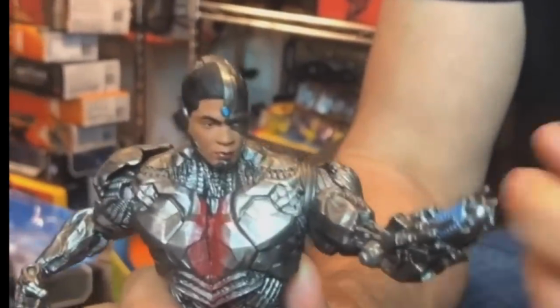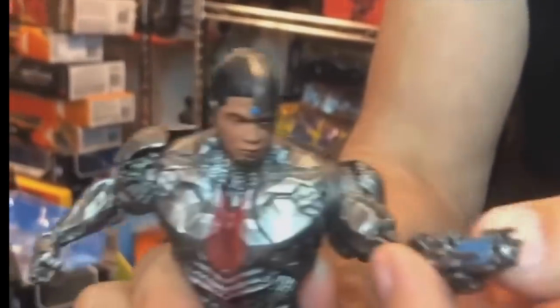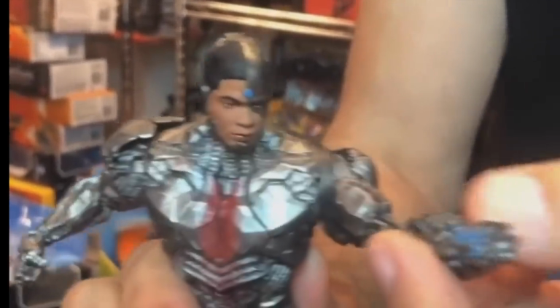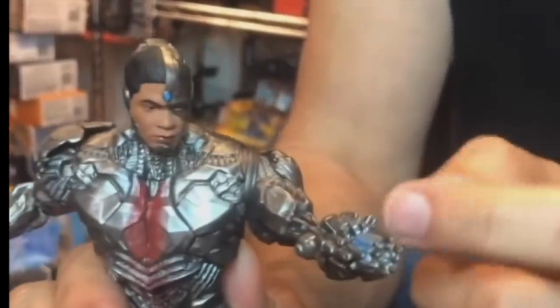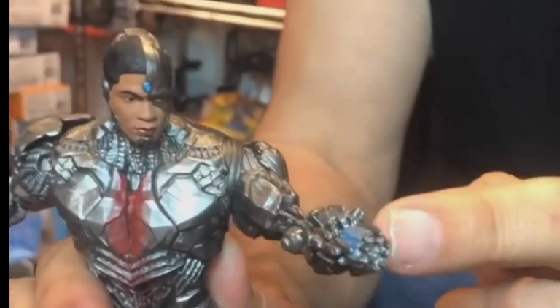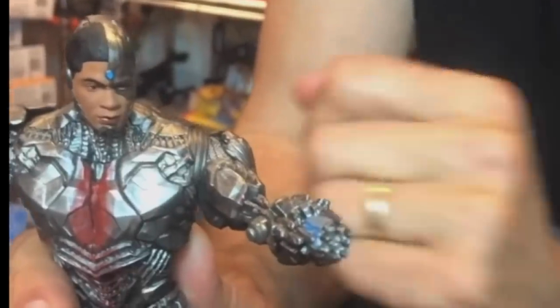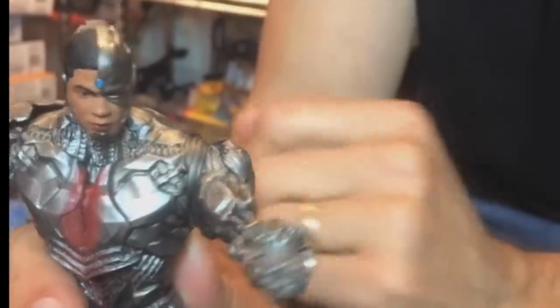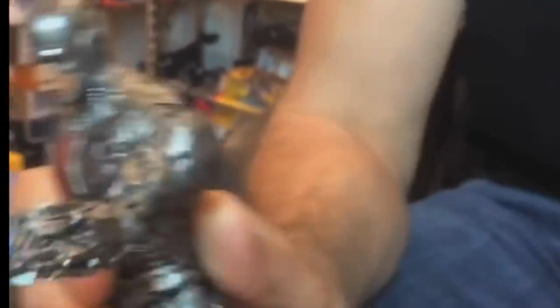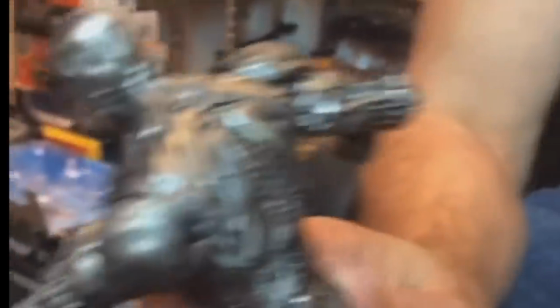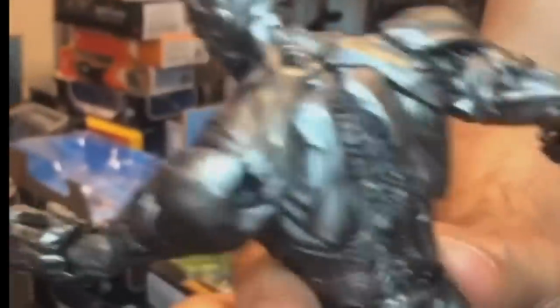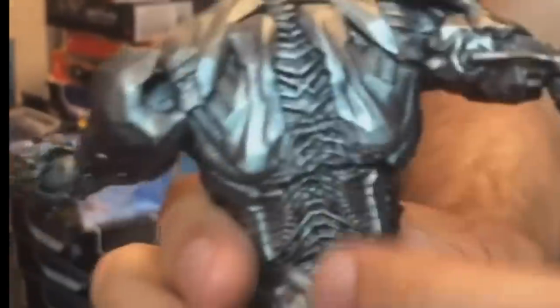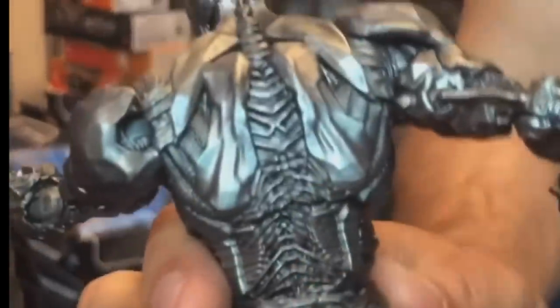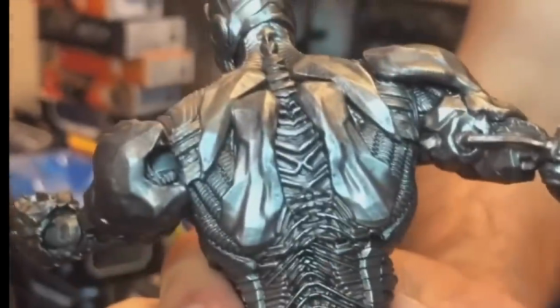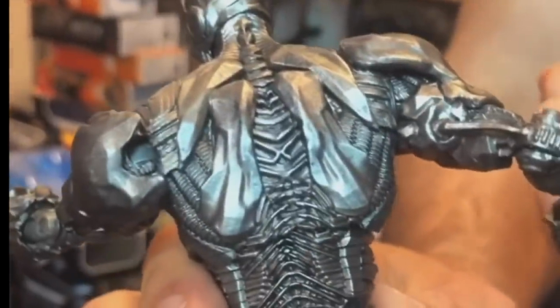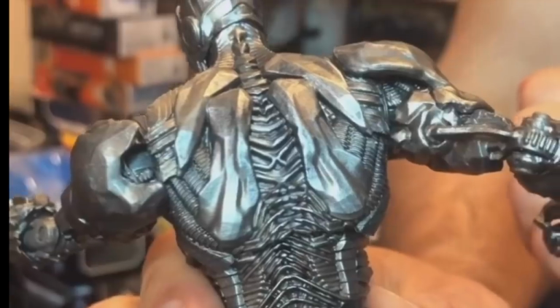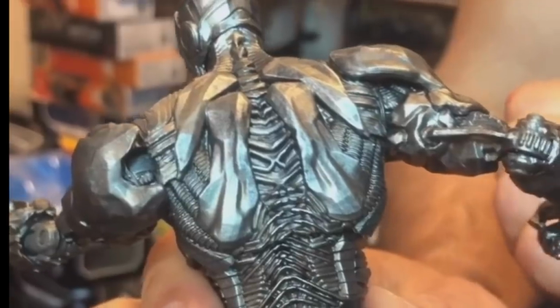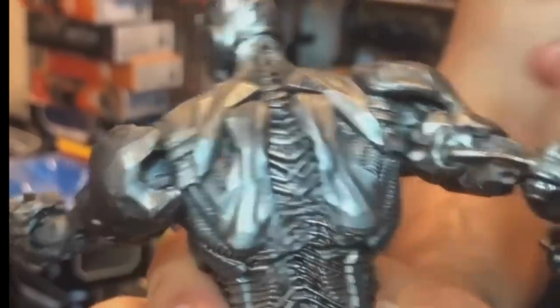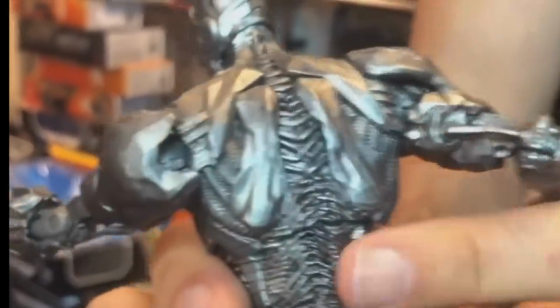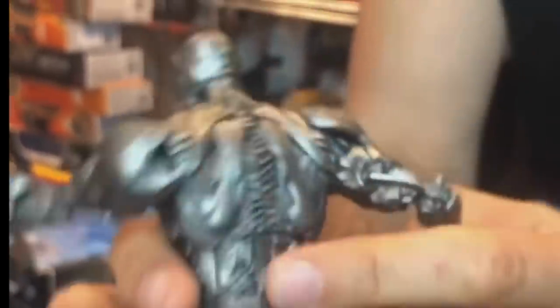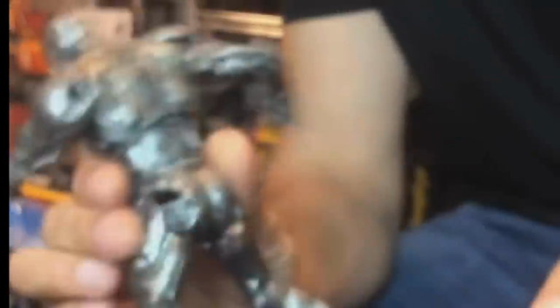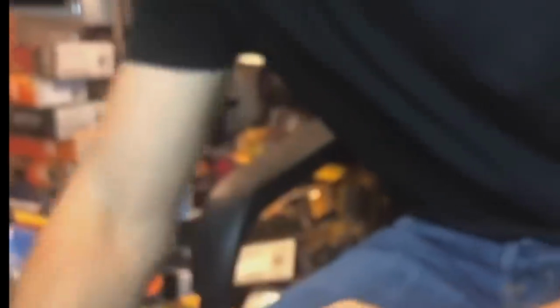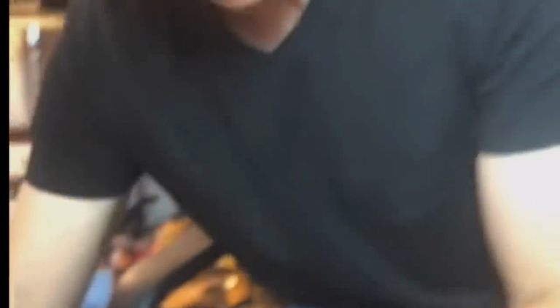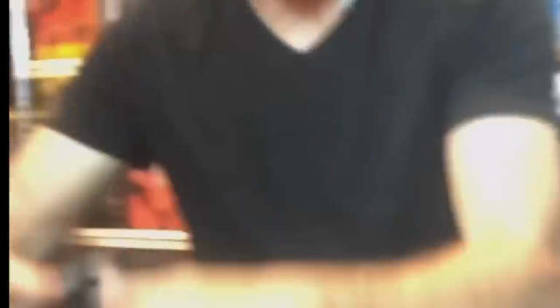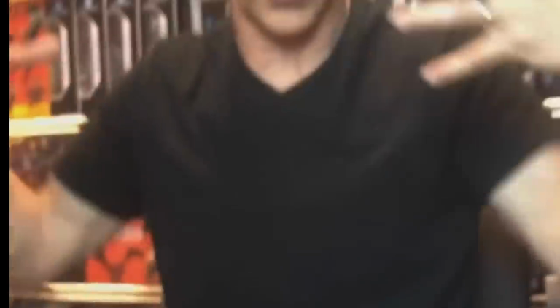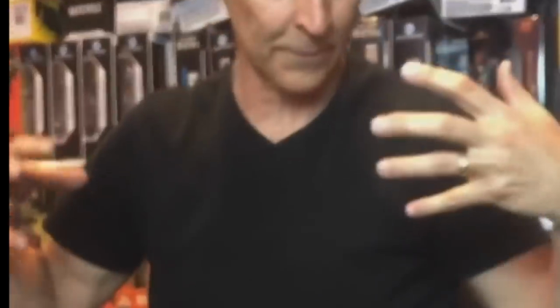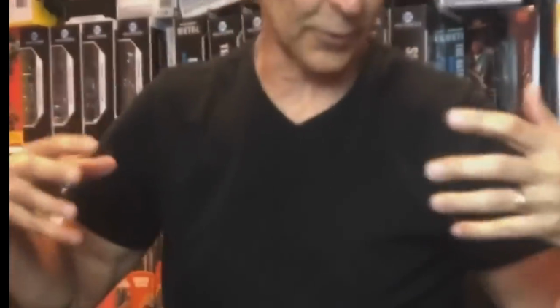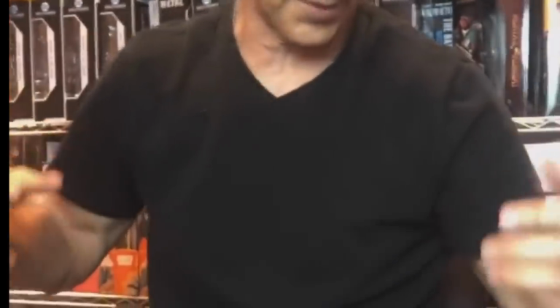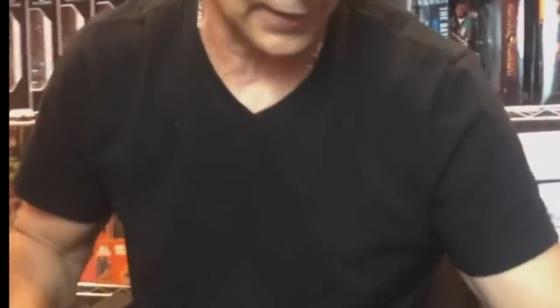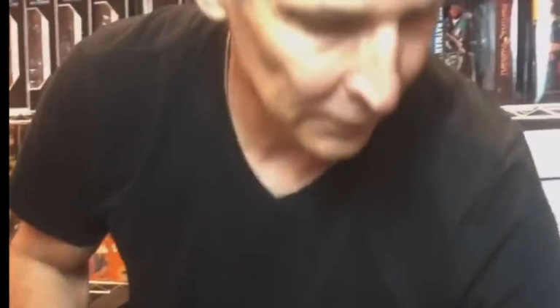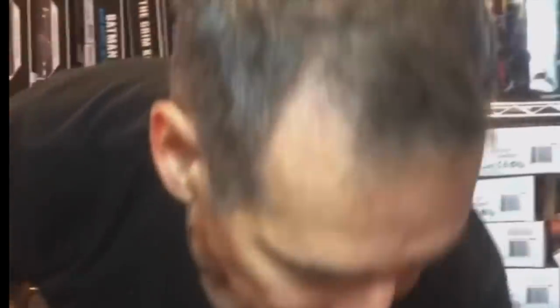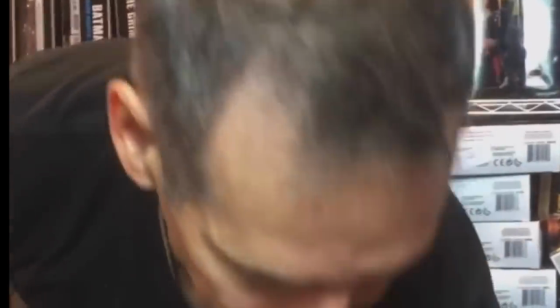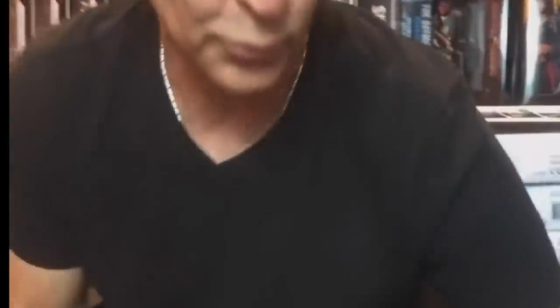Cyborg looks pretty good. In conjunction with how the Mattel figures were way, way back then, these are better to look at. The whole aspect of the Justice League movie was odd.